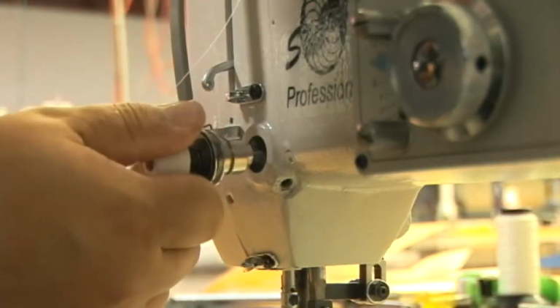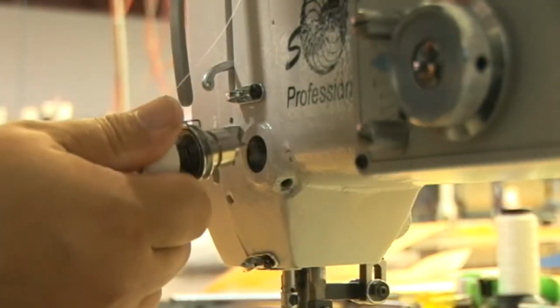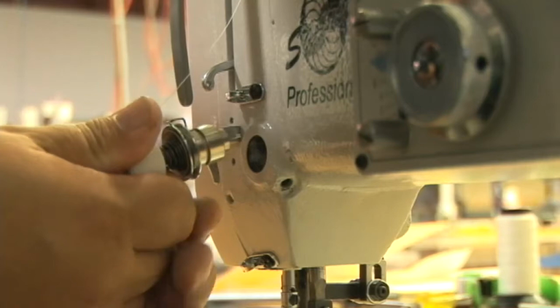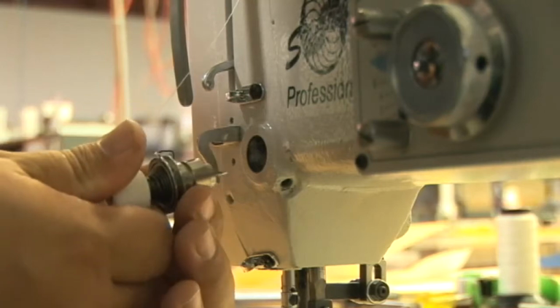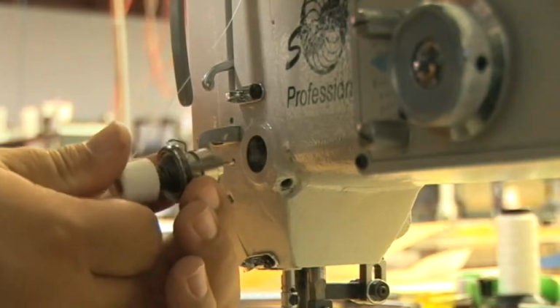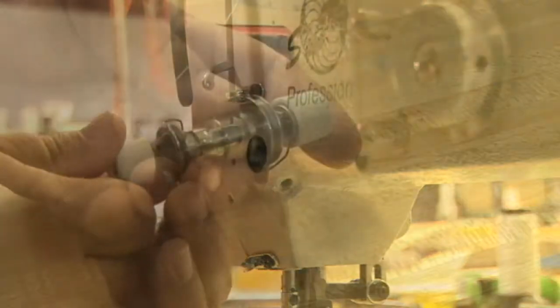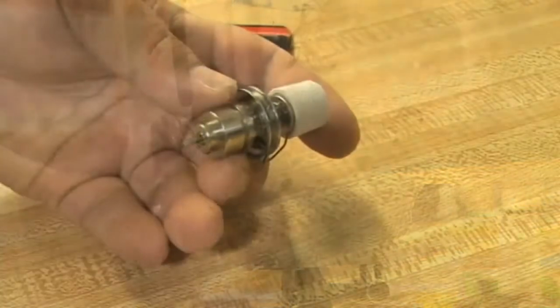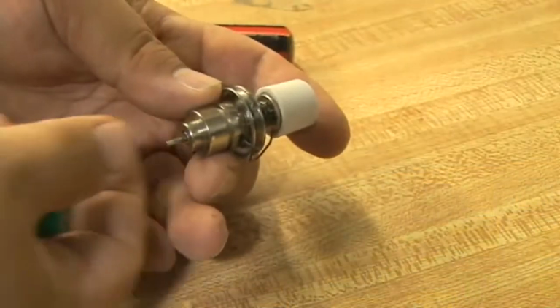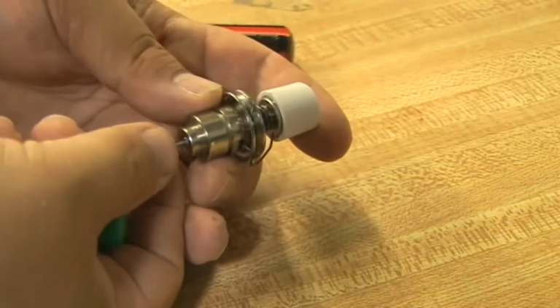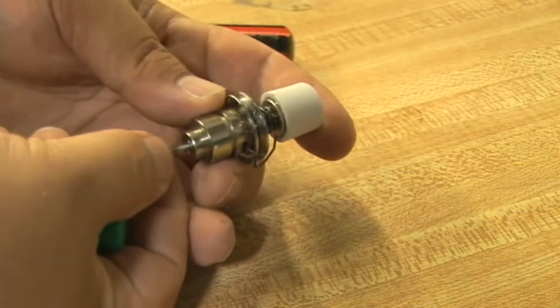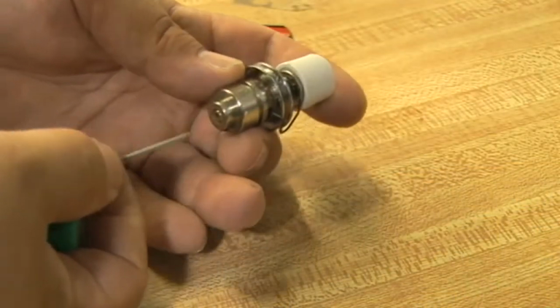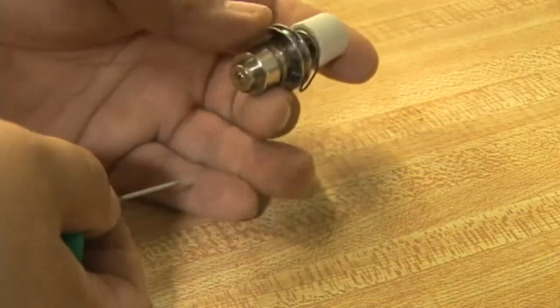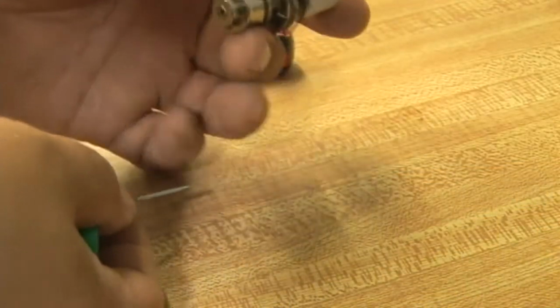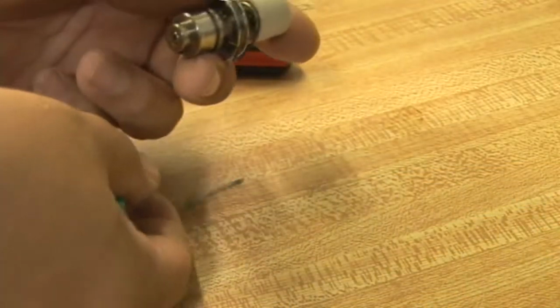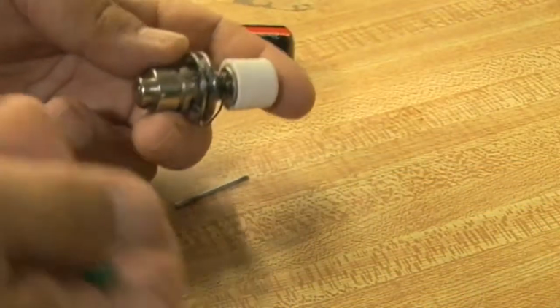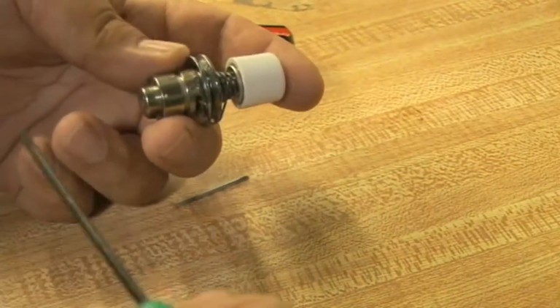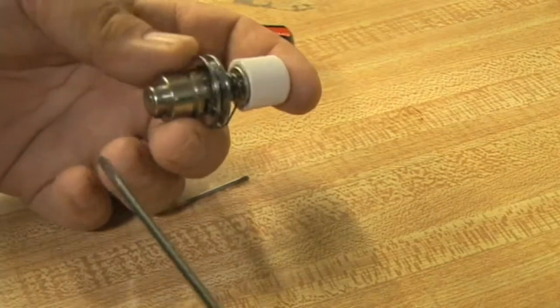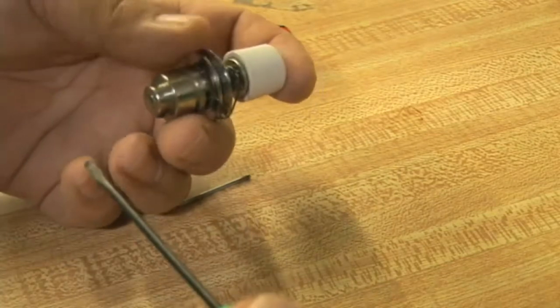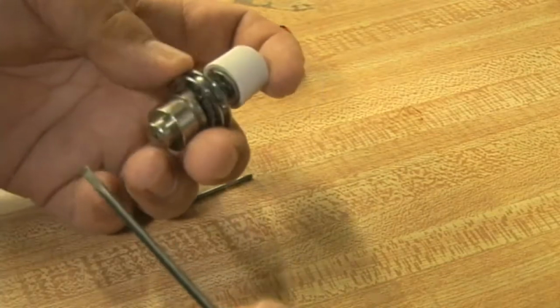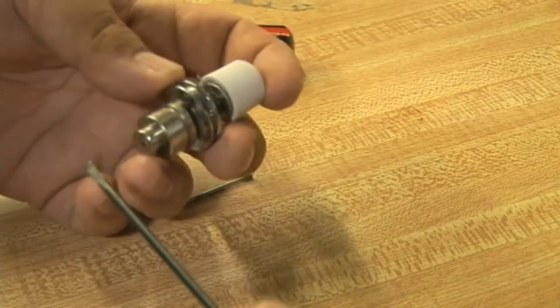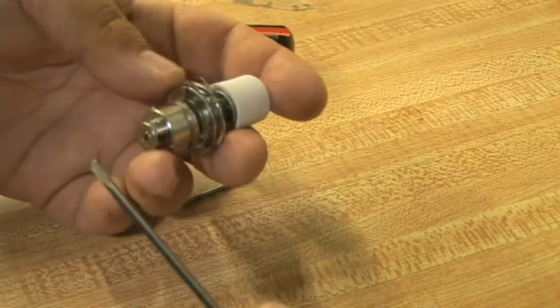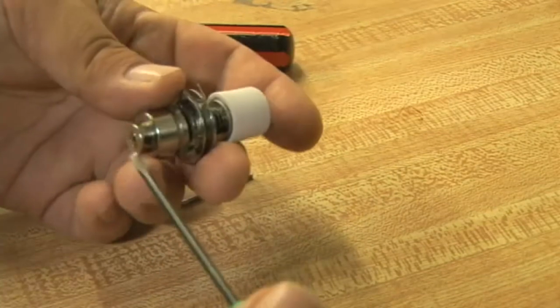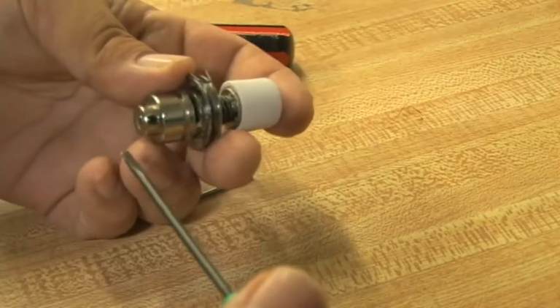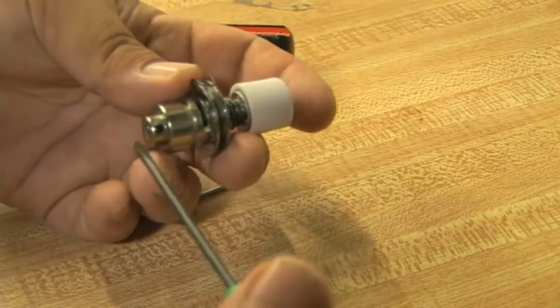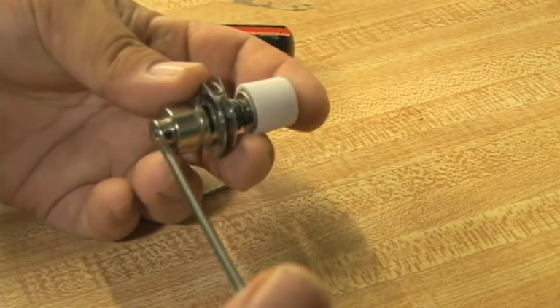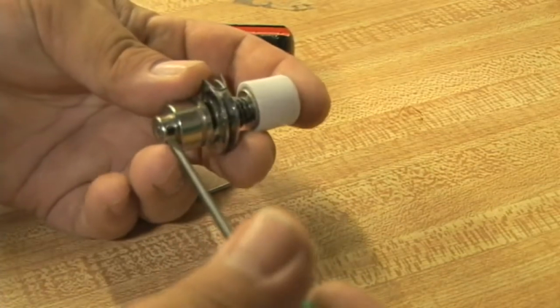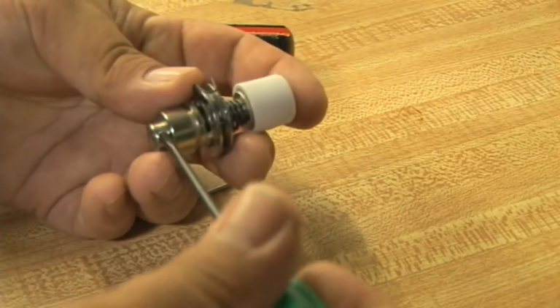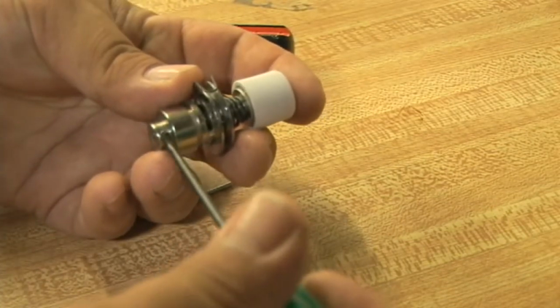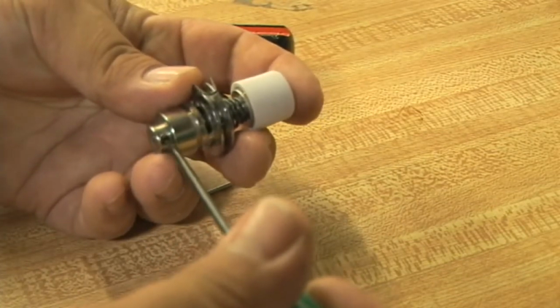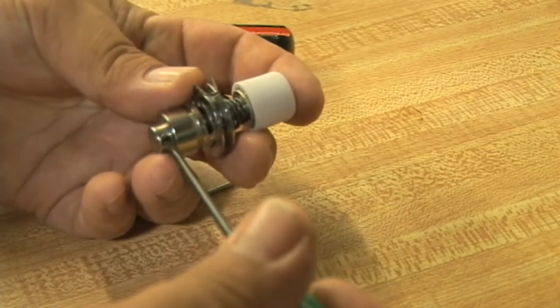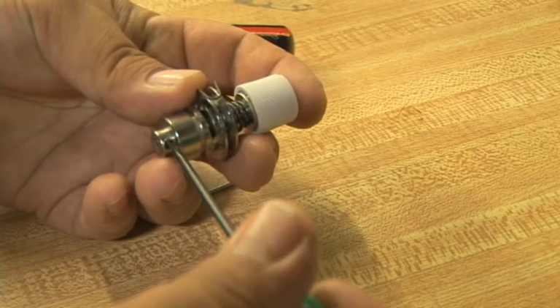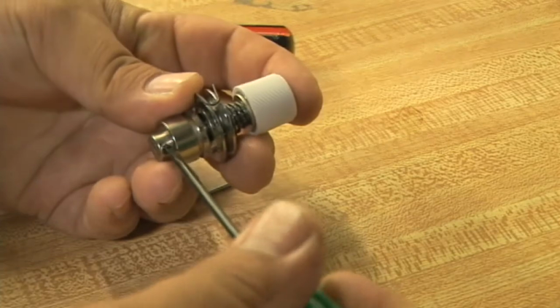By releasing the set screw you'll be able to remove the tension assemblies. In some cases they may be difficult to pull straight out. Then there's the pin that releases the tension discs — remove that and don't lose it.